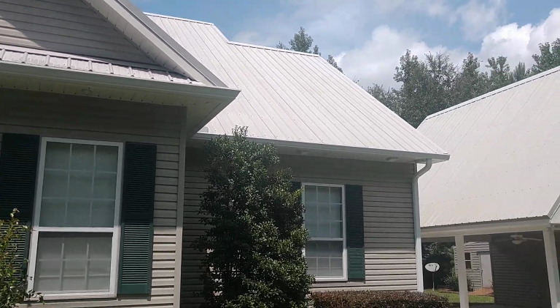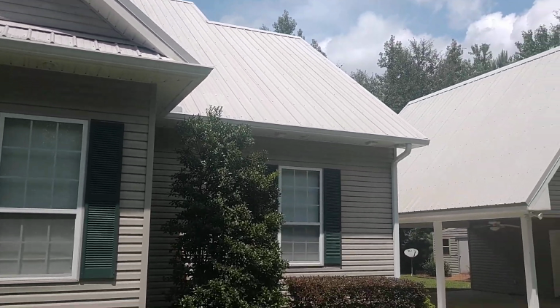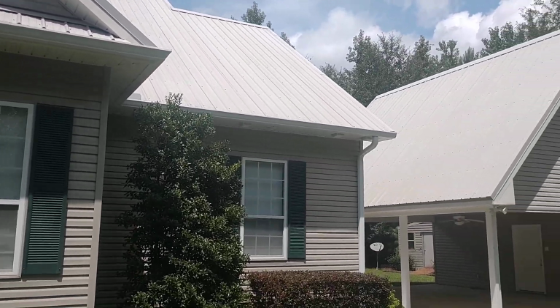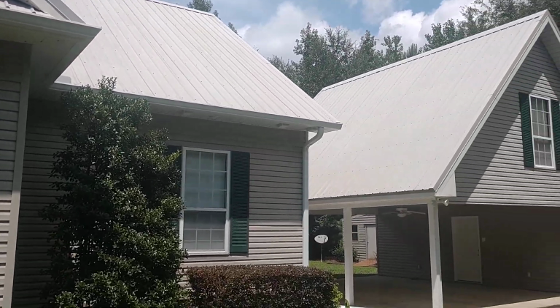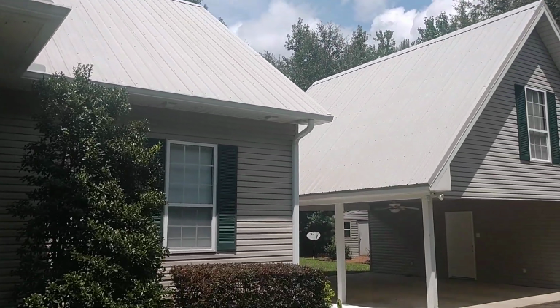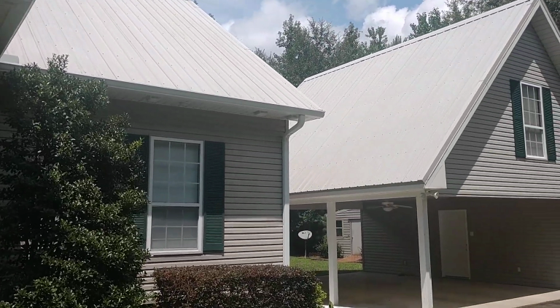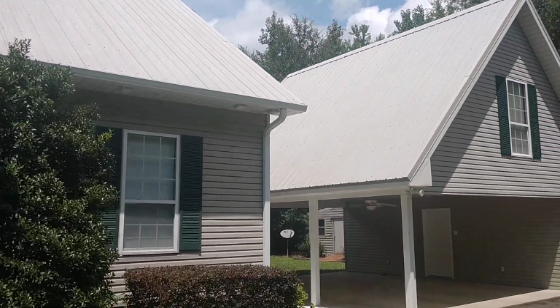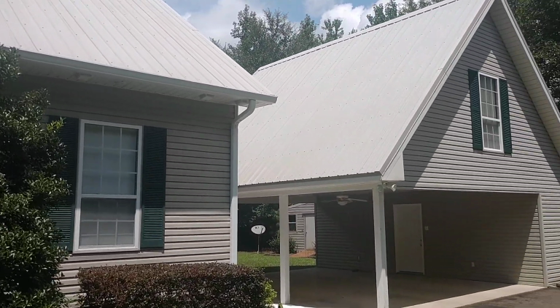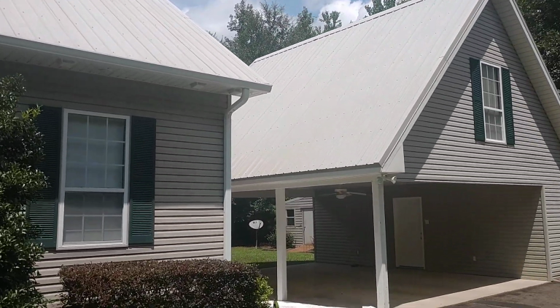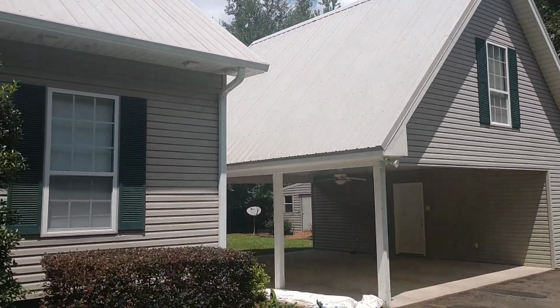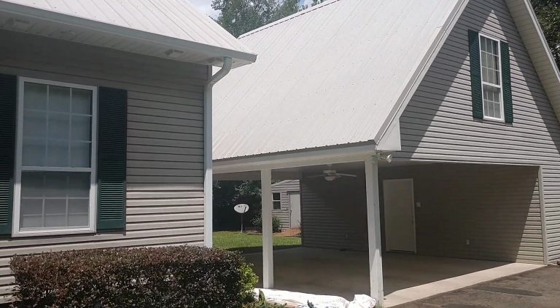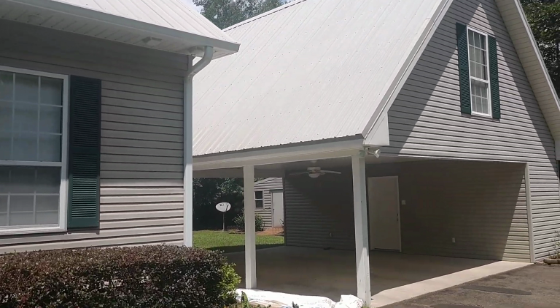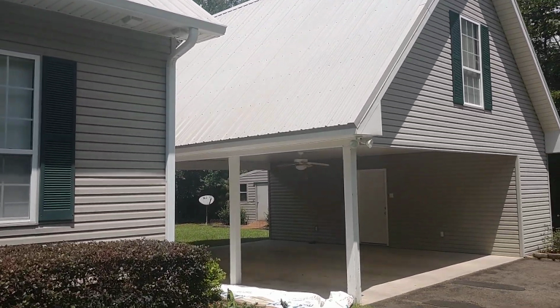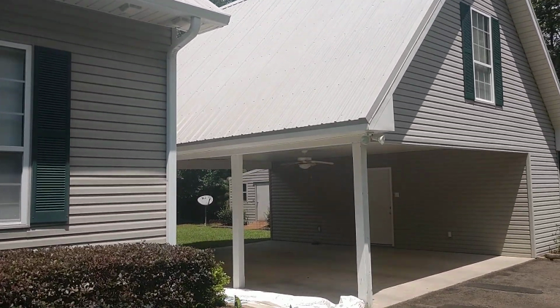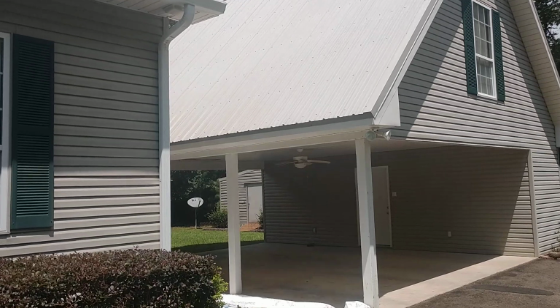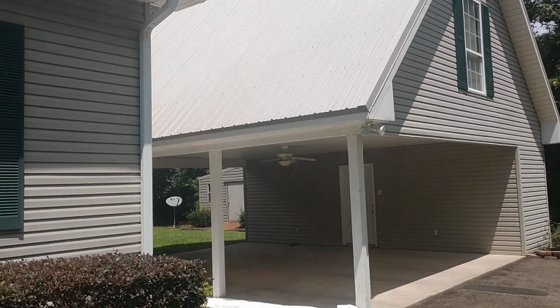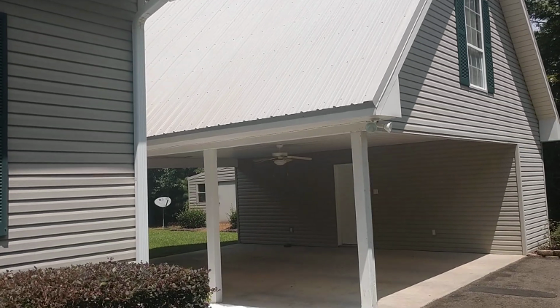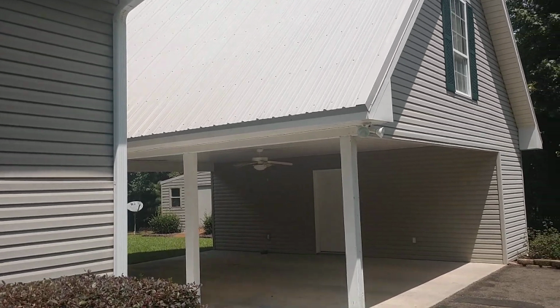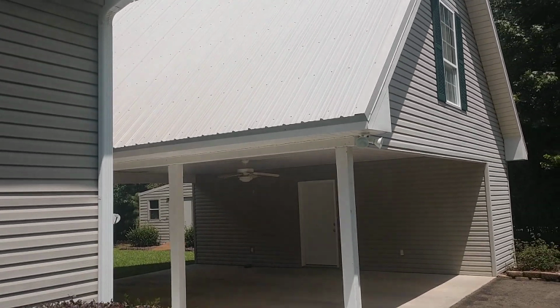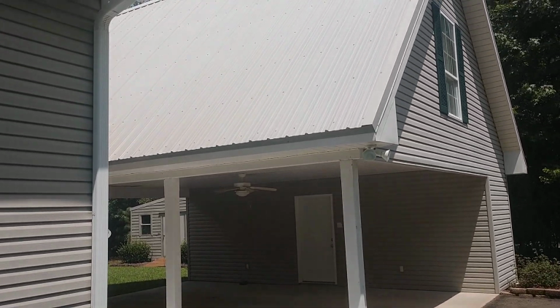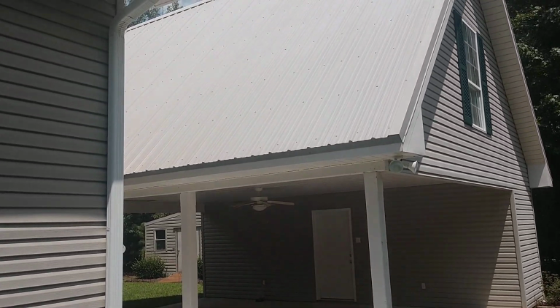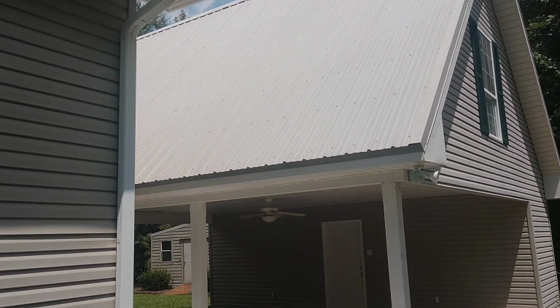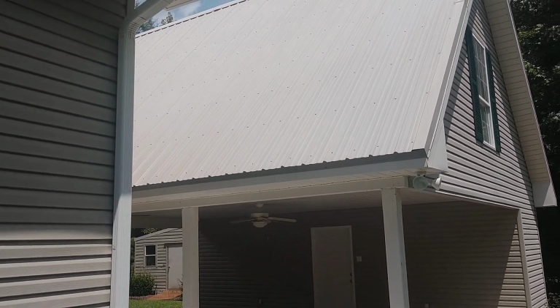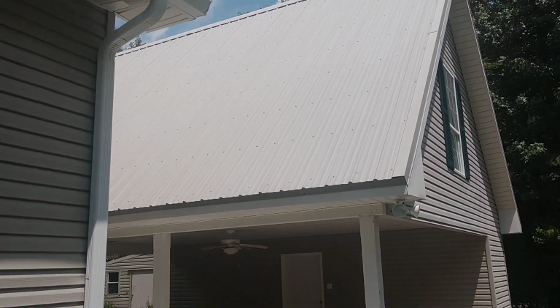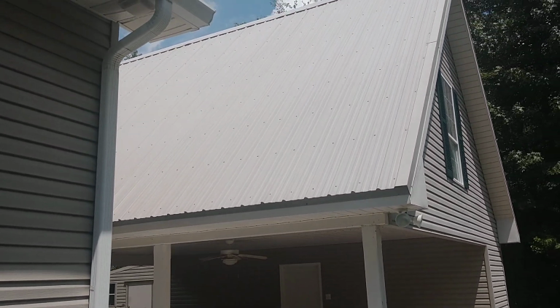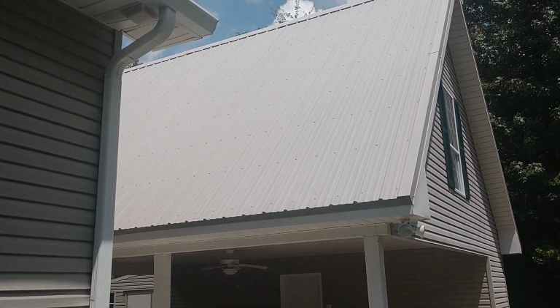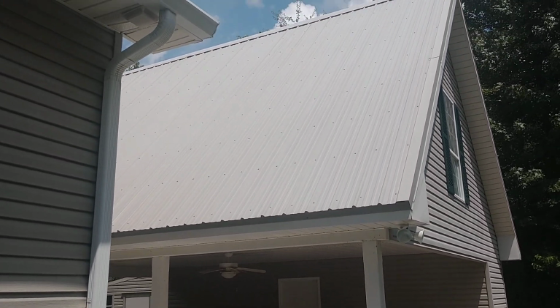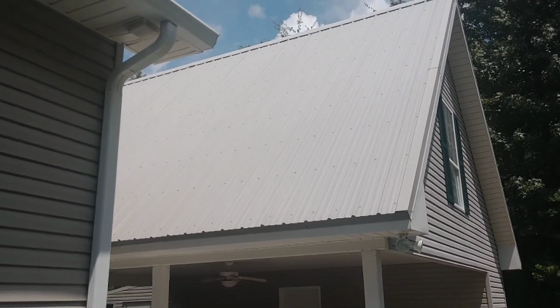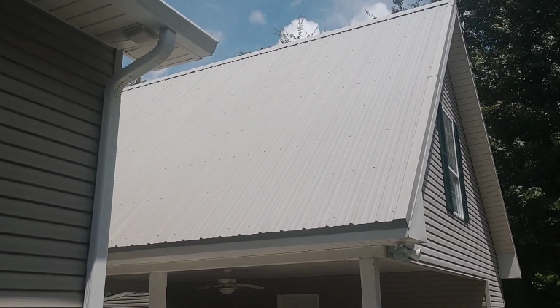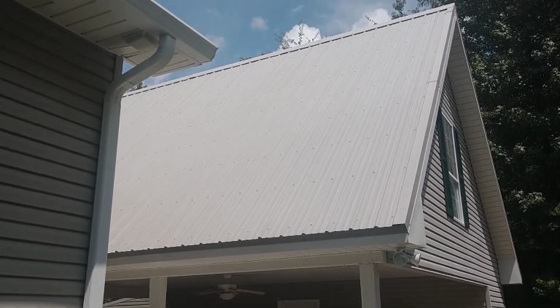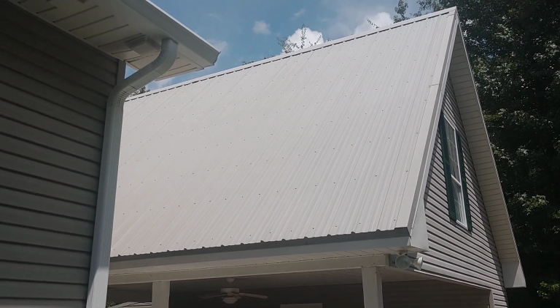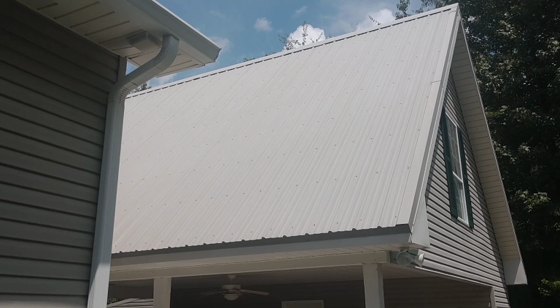I'm going to show you what this roof now looks like. On part one you can see what it looked like — now you can see it's brand new.